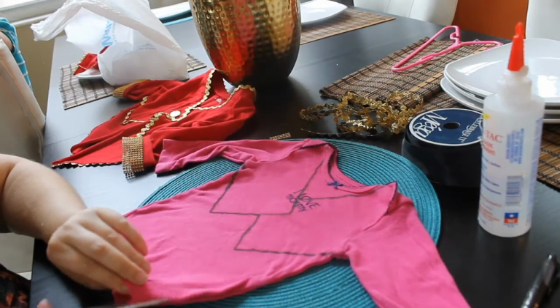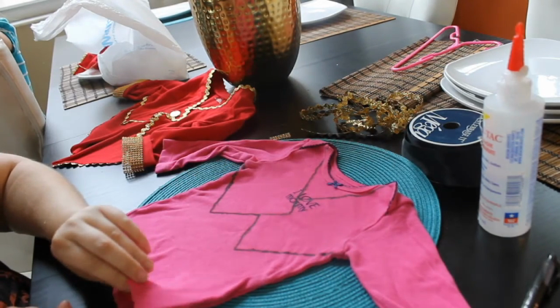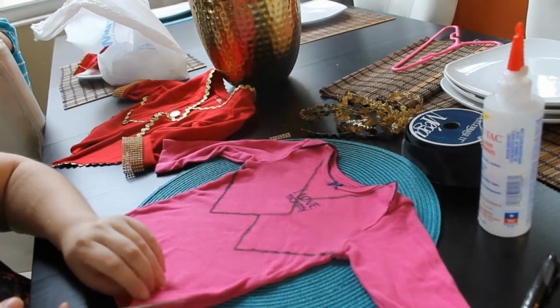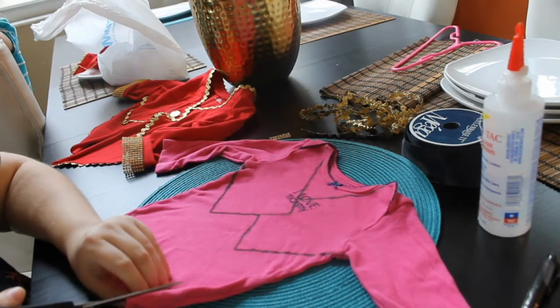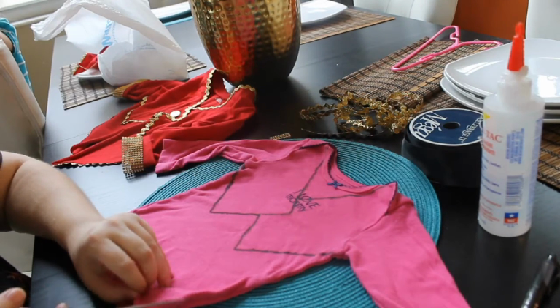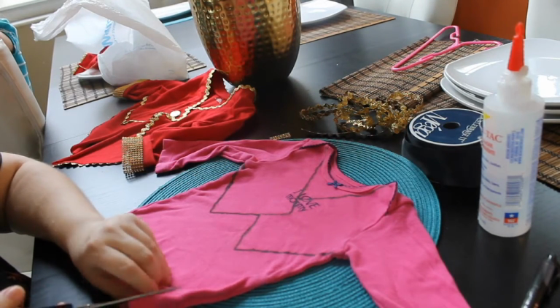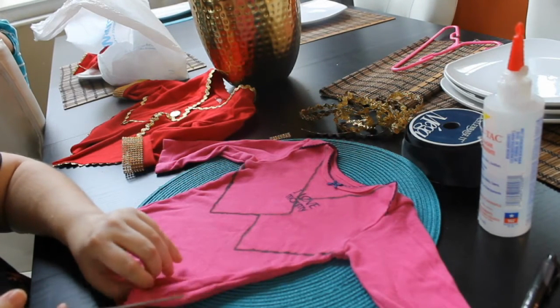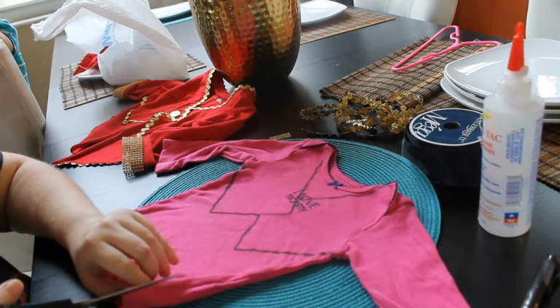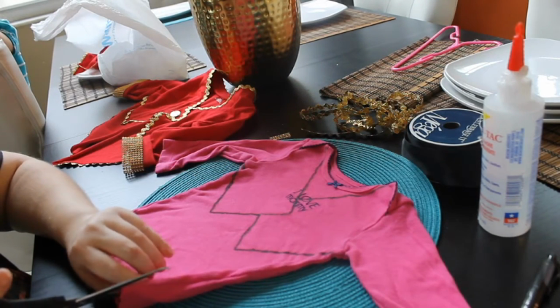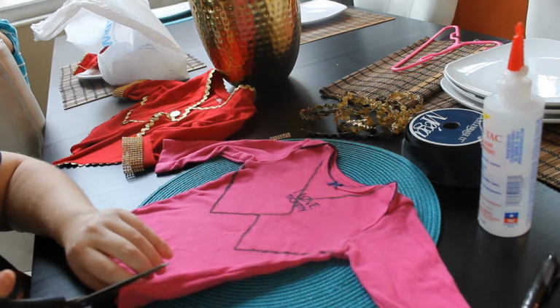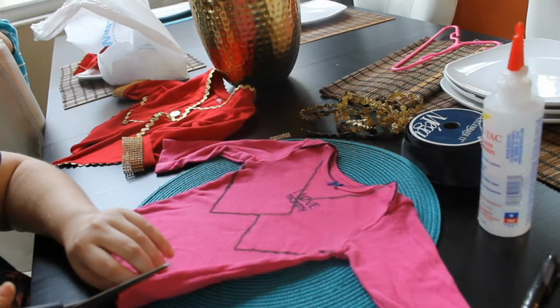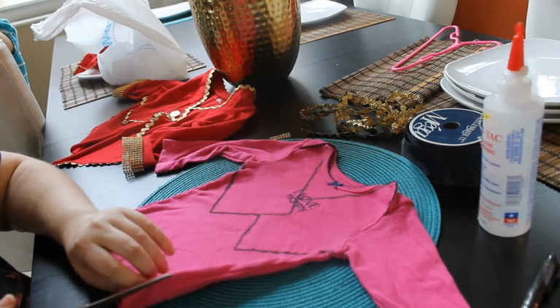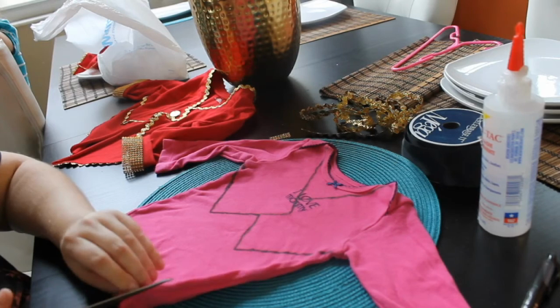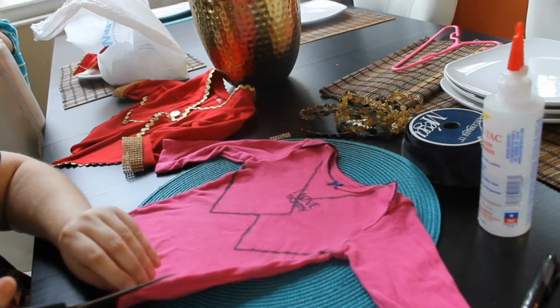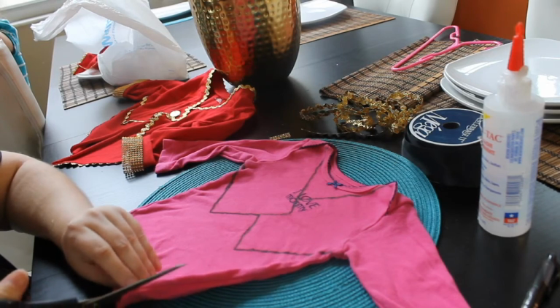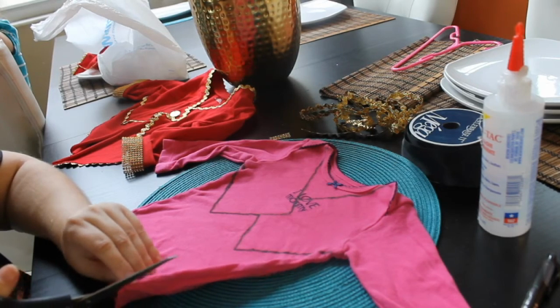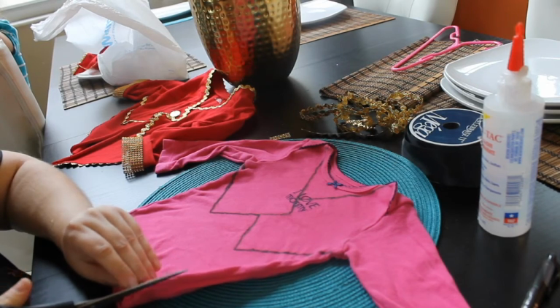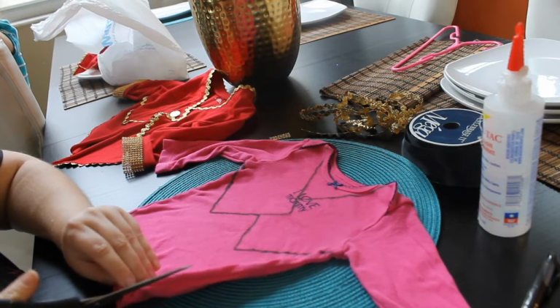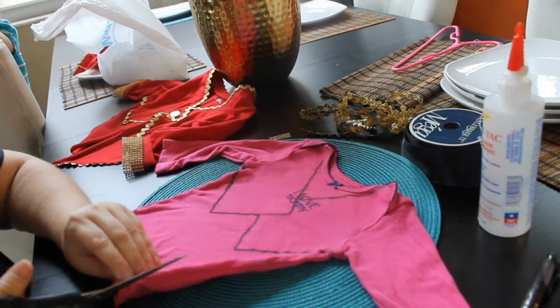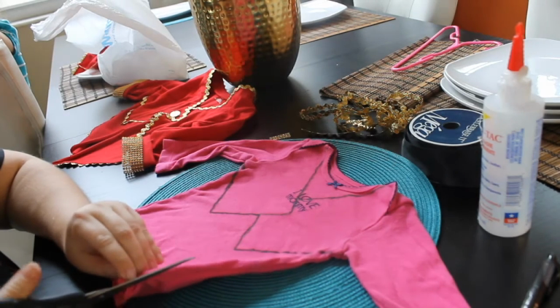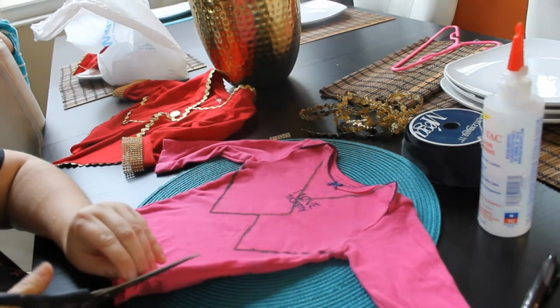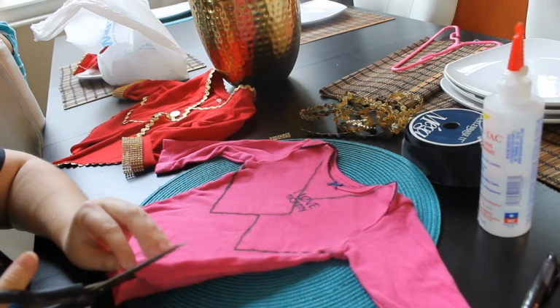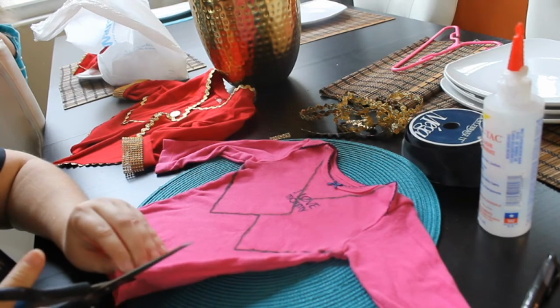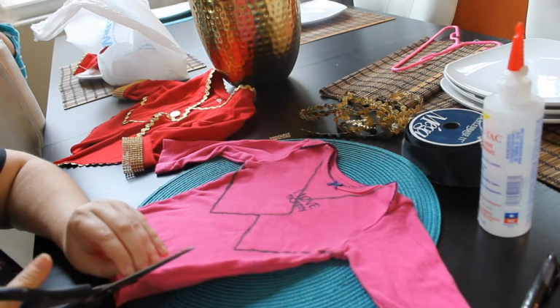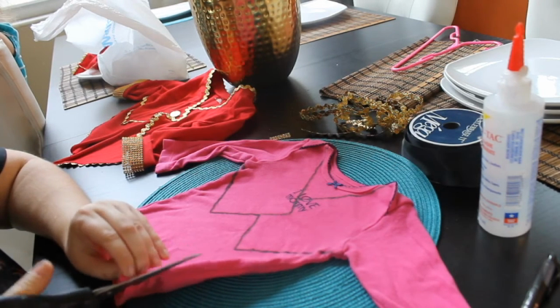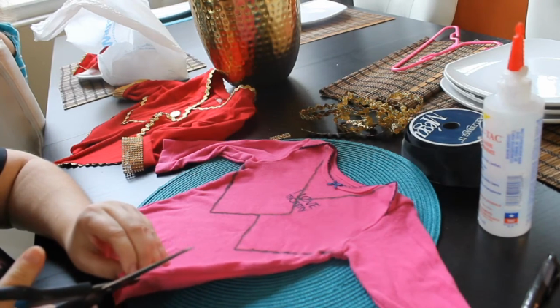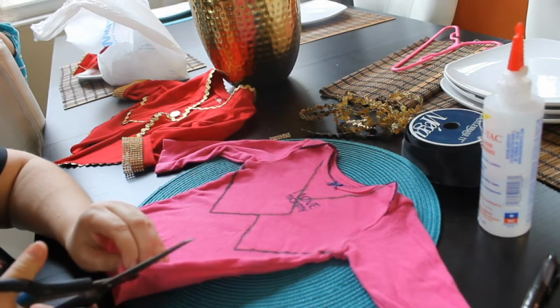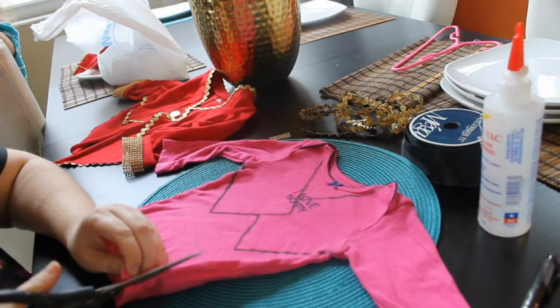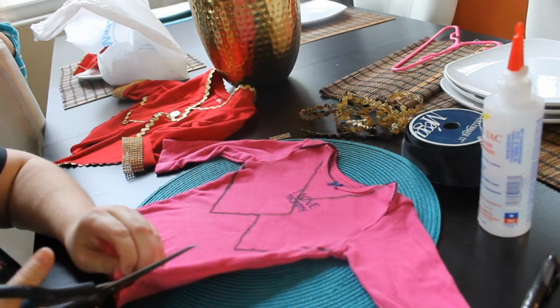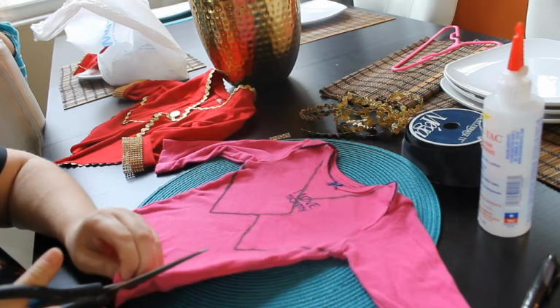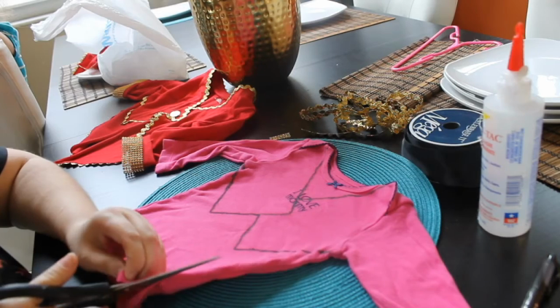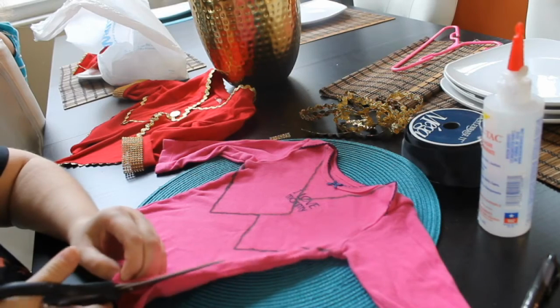Use your fabric scissors to go ahead and cut away the portion that needs to be cut out, keeping the vest intact.